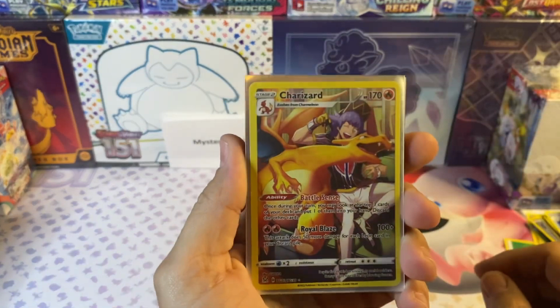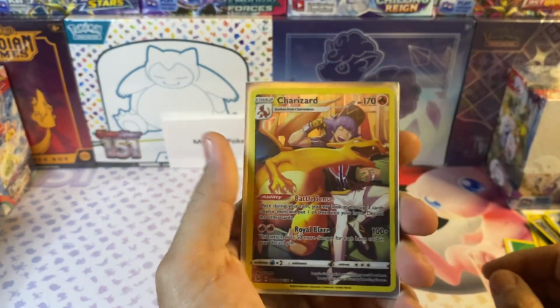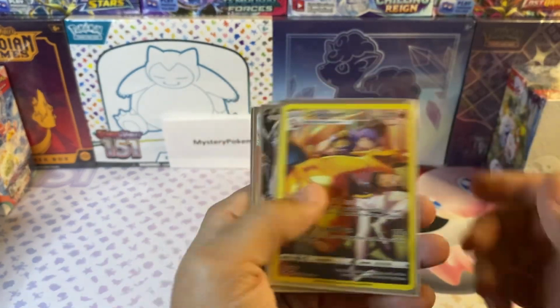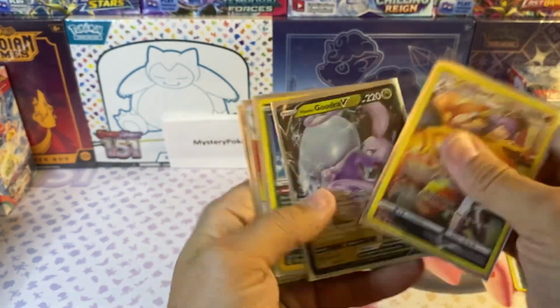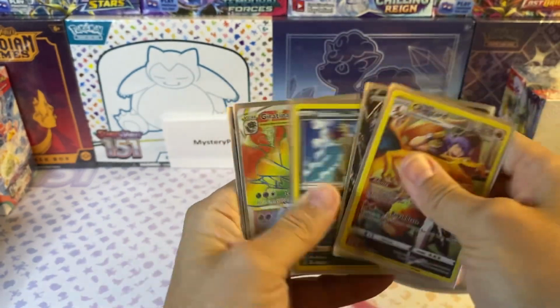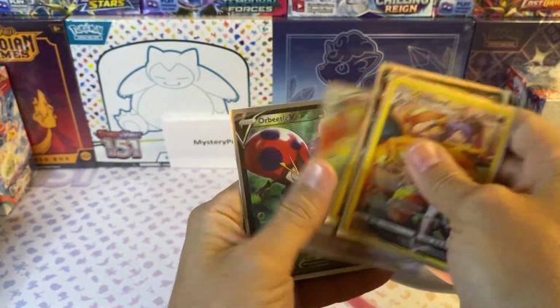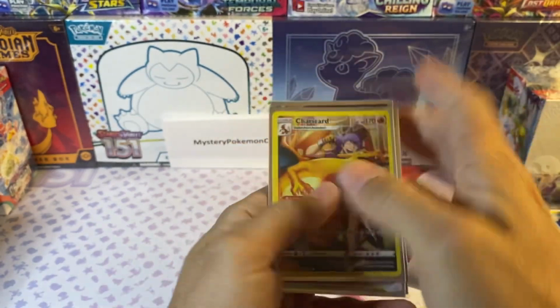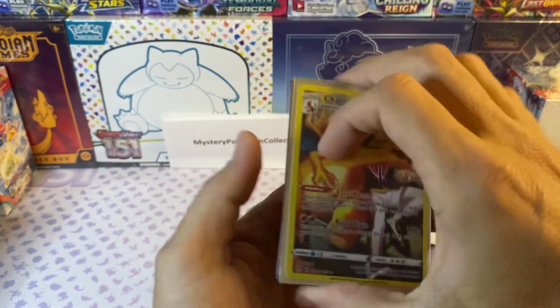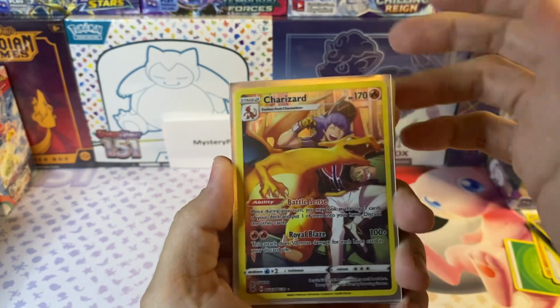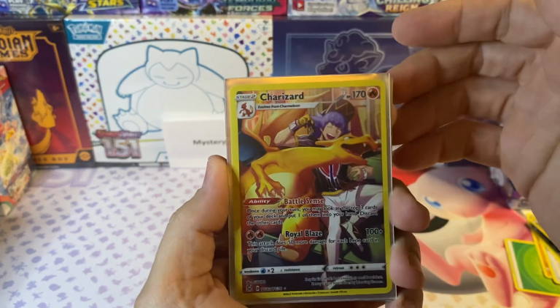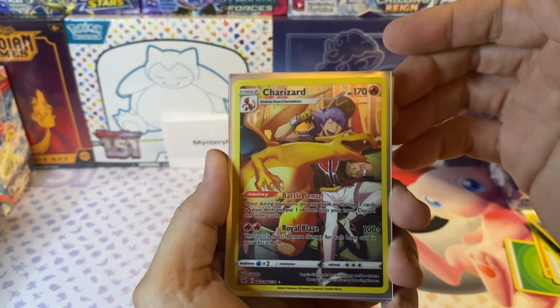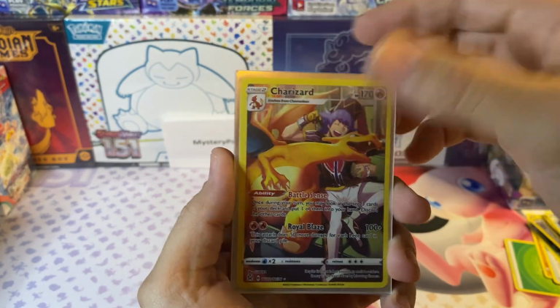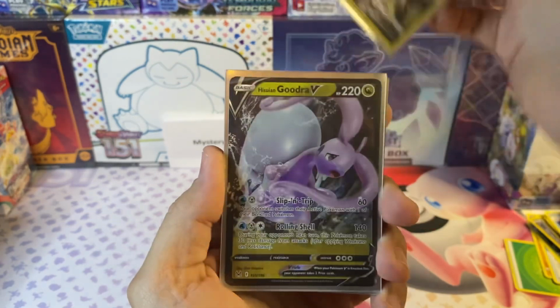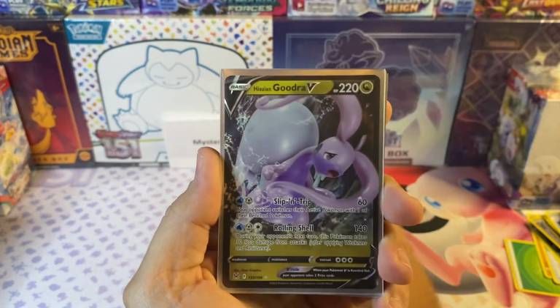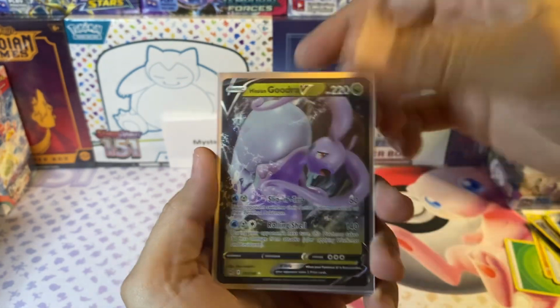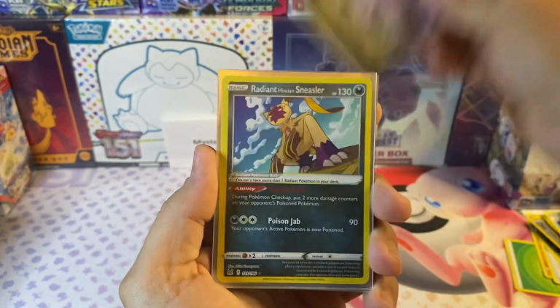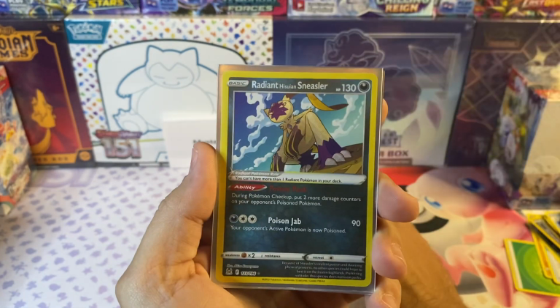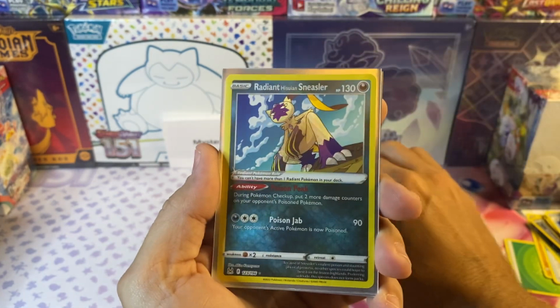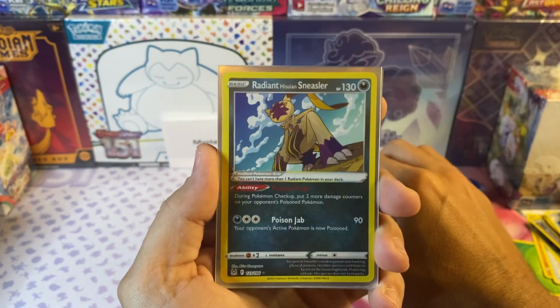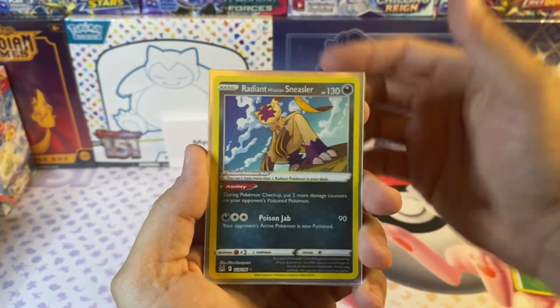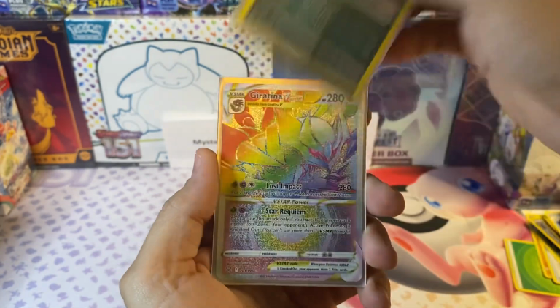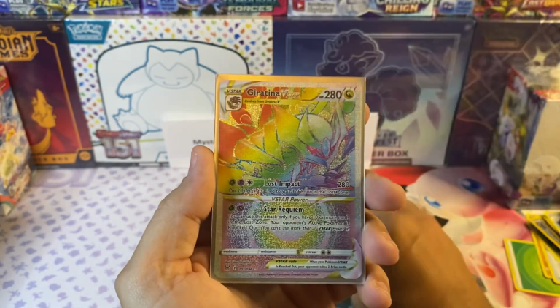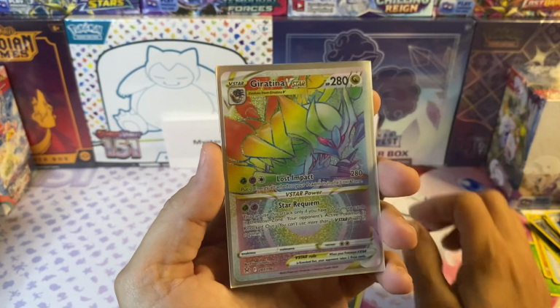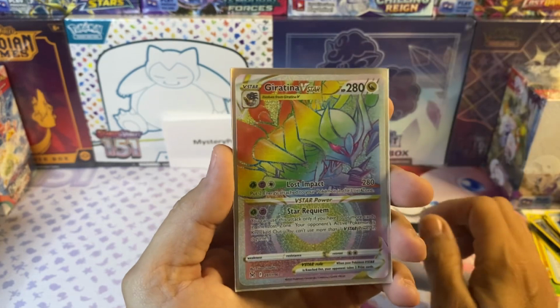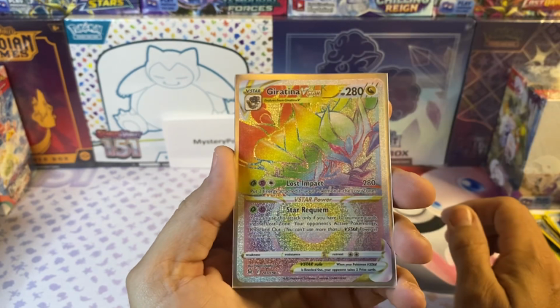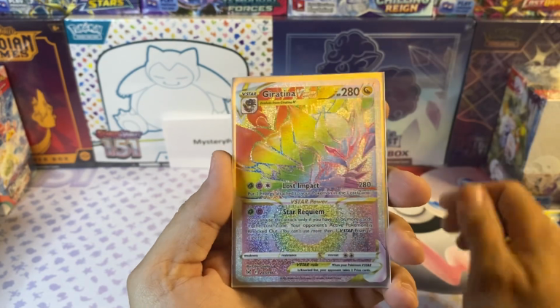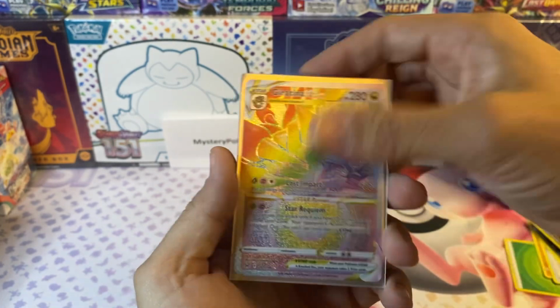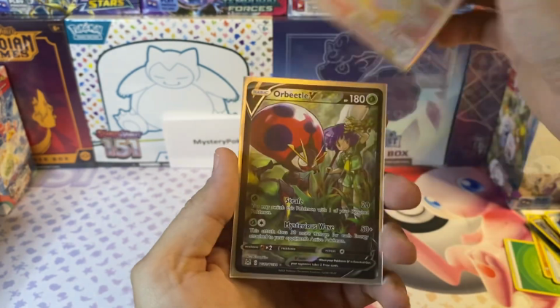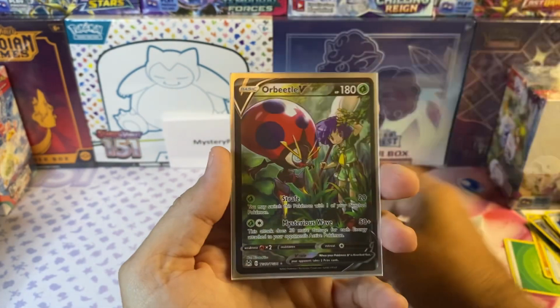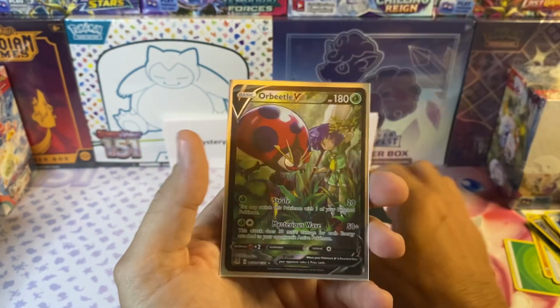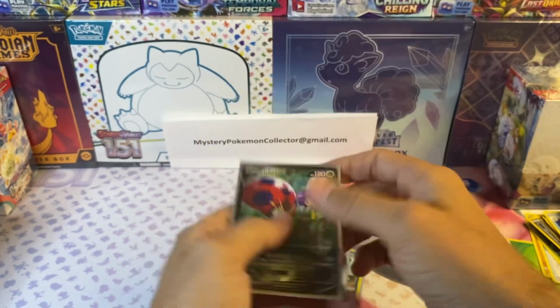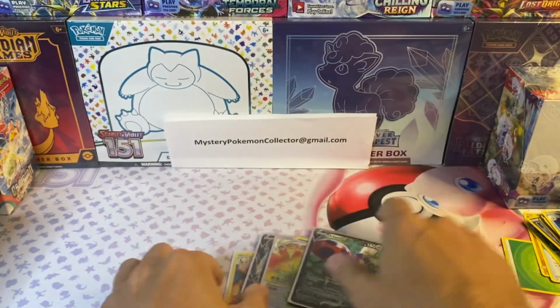So we've got — one, two, three, four, five hits: Charizard, Goodra V, Radiant Sneasler, Giratina V-Star, and the Orbeetle V.